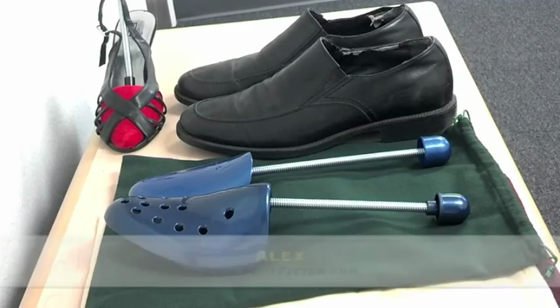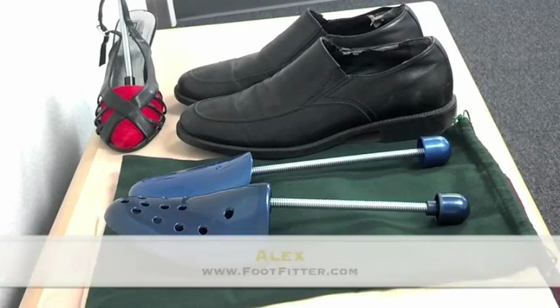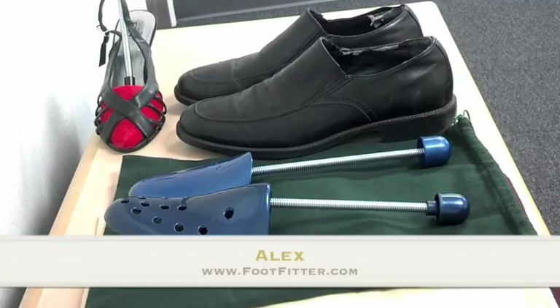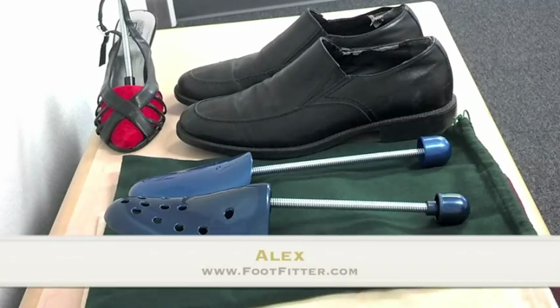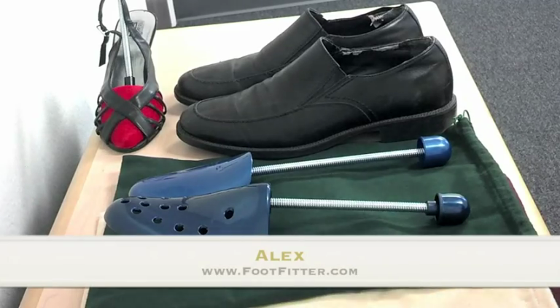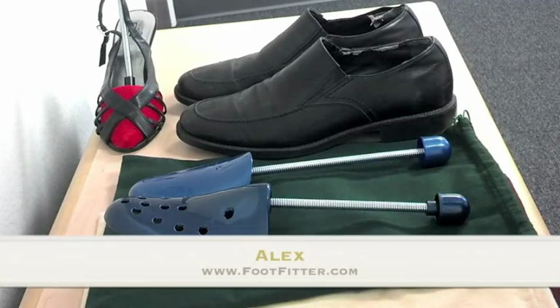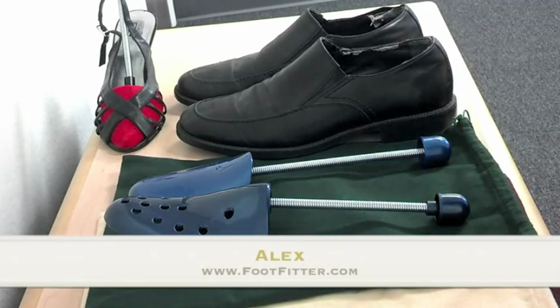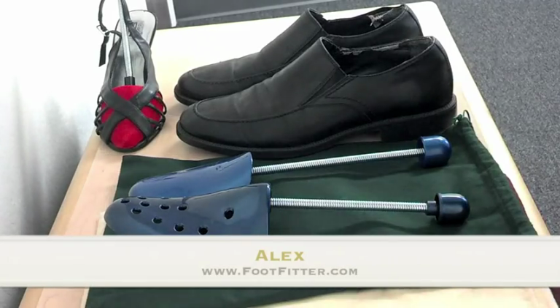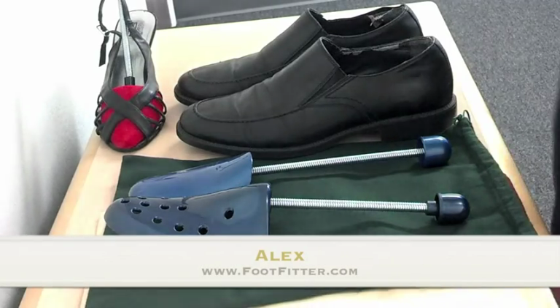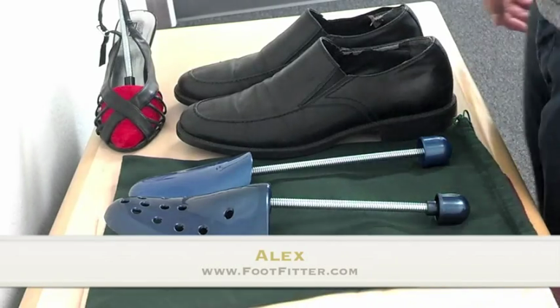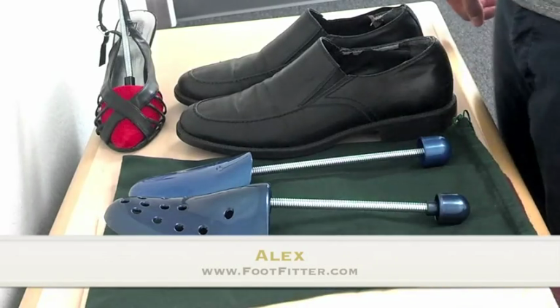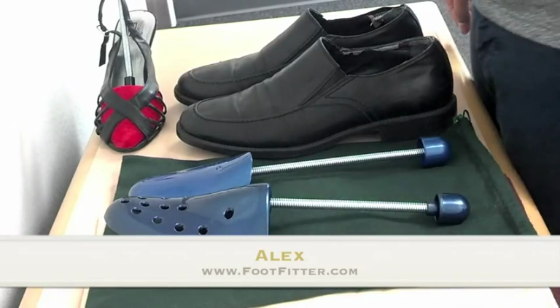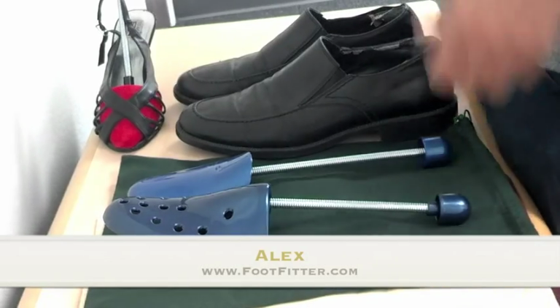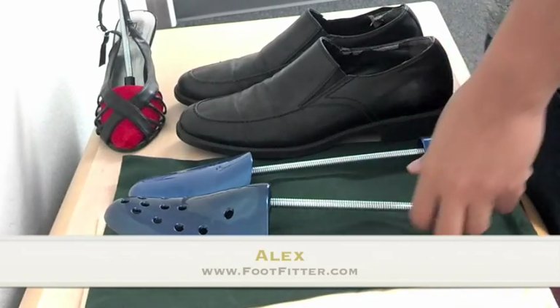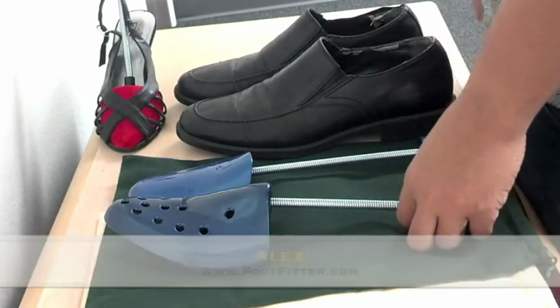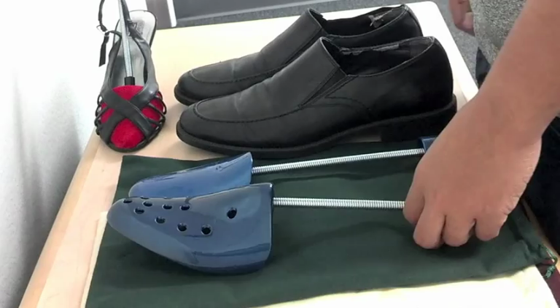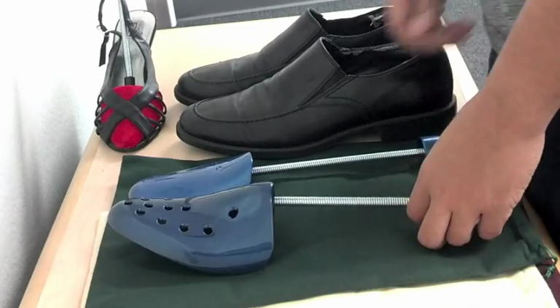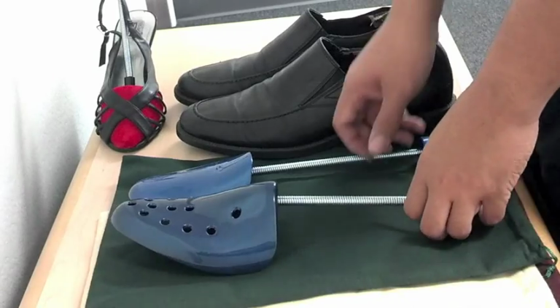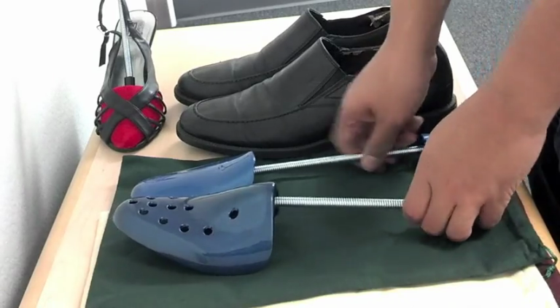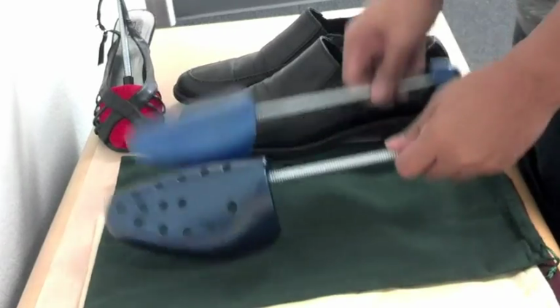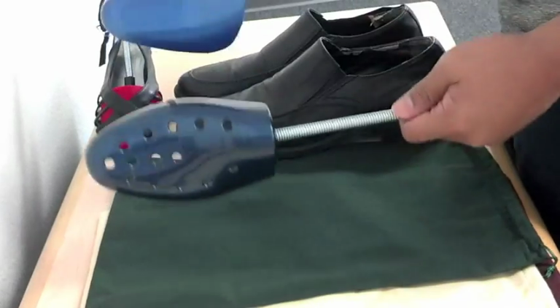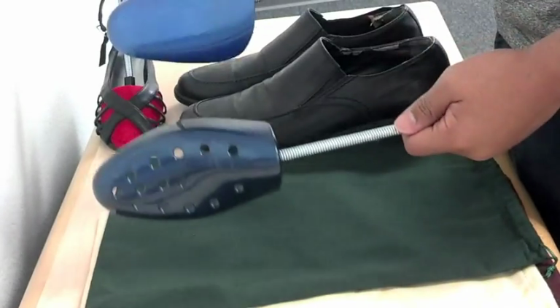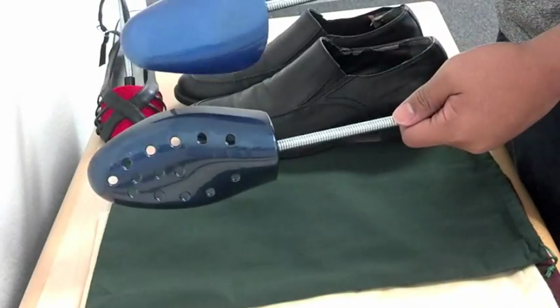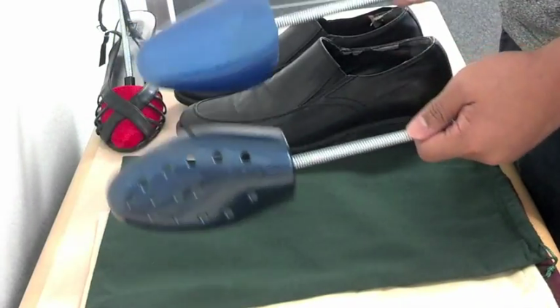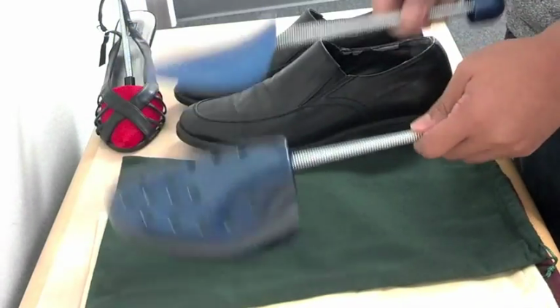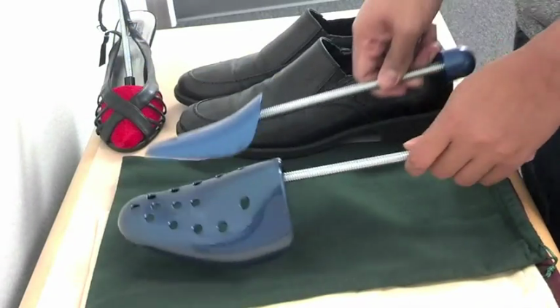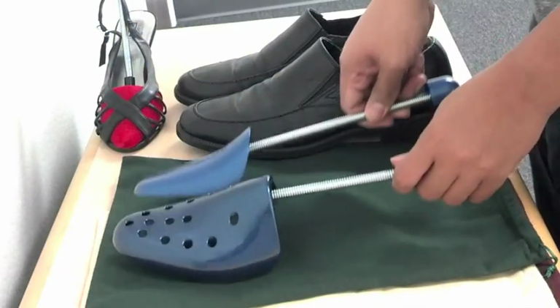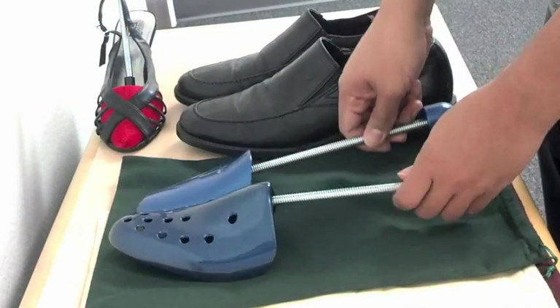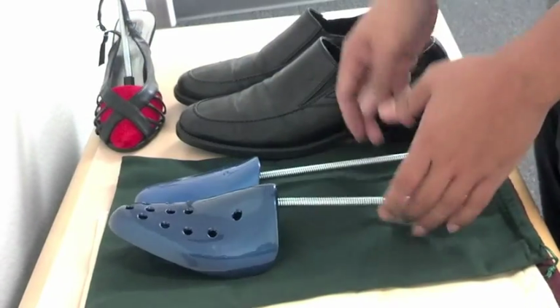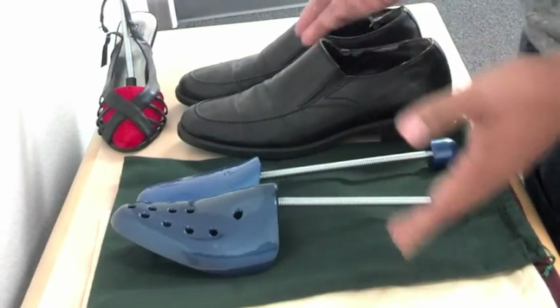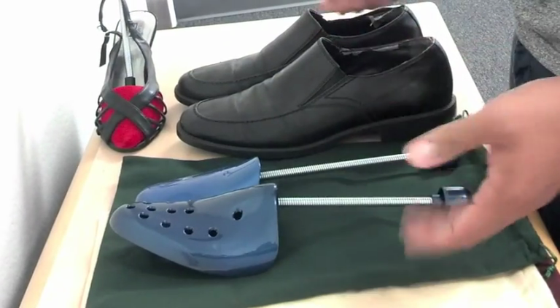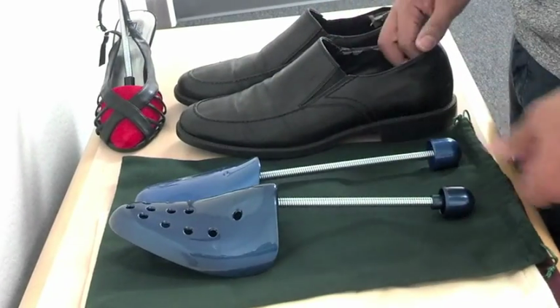Hello everyone, this is Alex again and I'm here to present you another how-to shoe care video. Today I will be showing you how to correctly place a travel shoe tree.